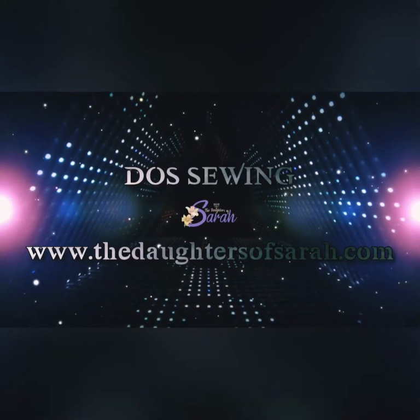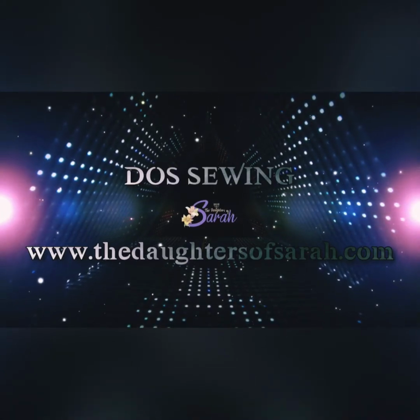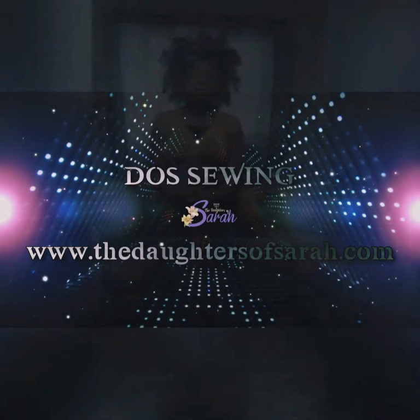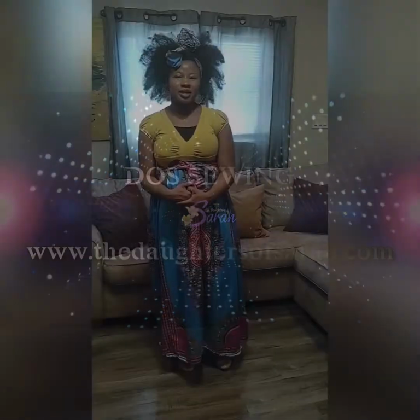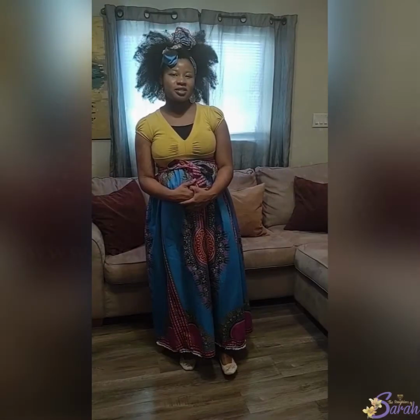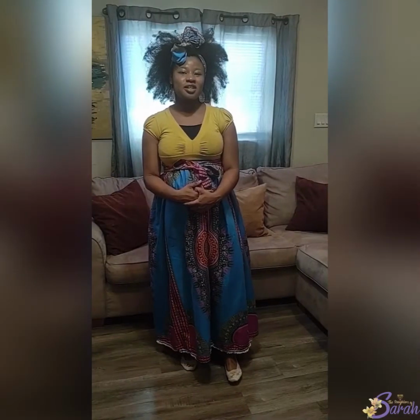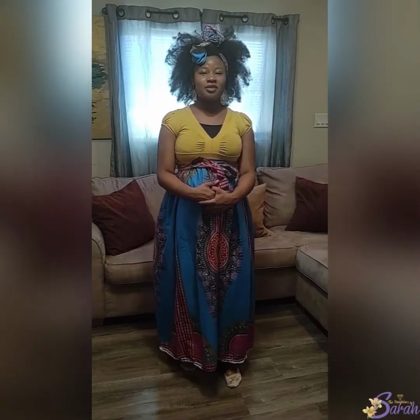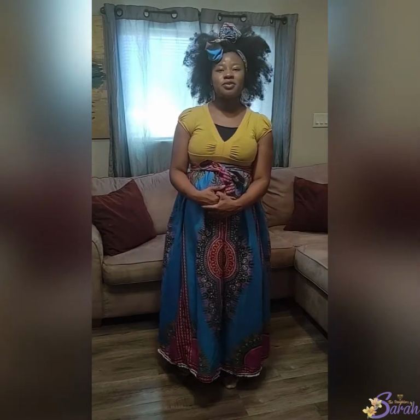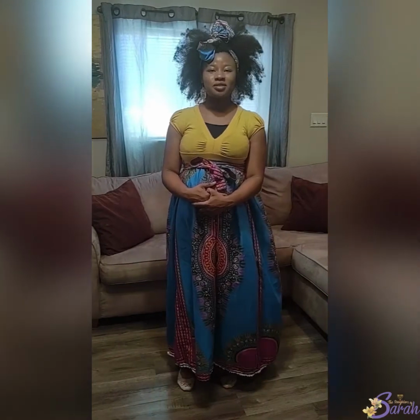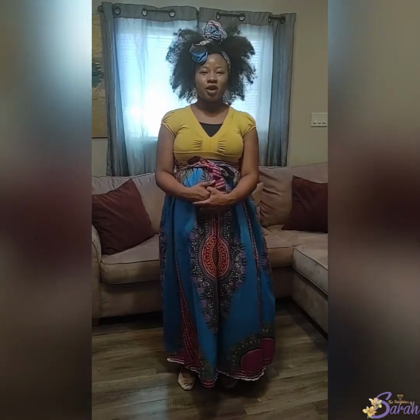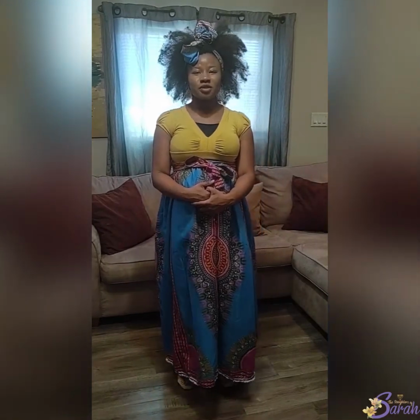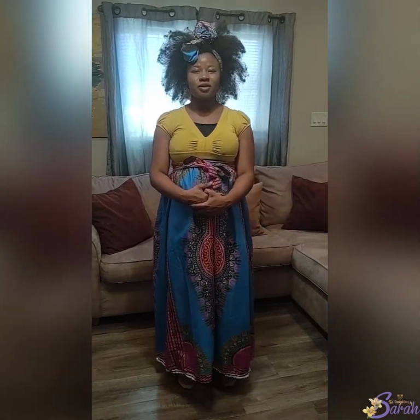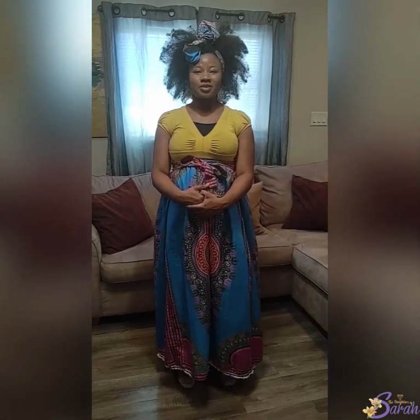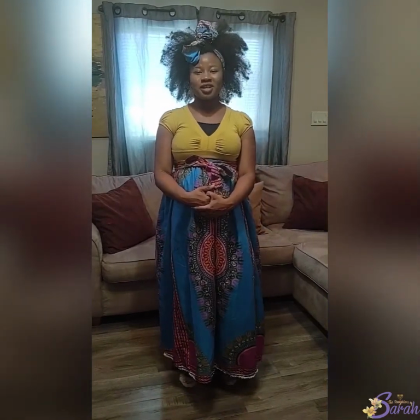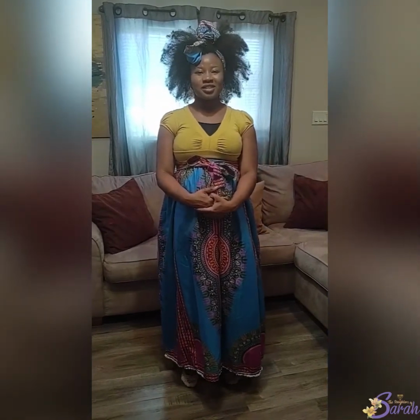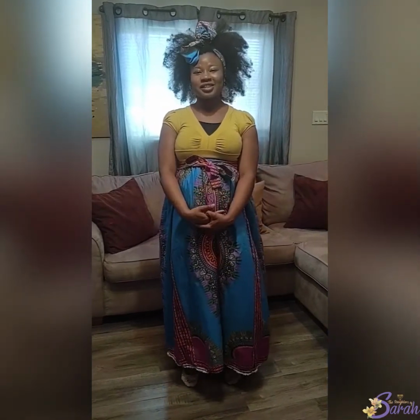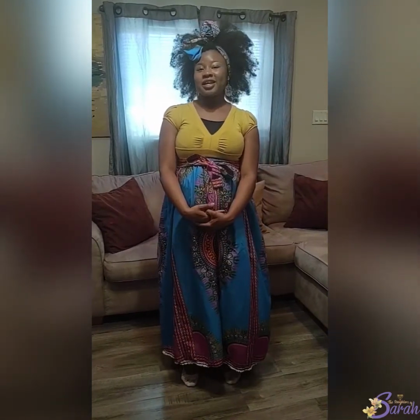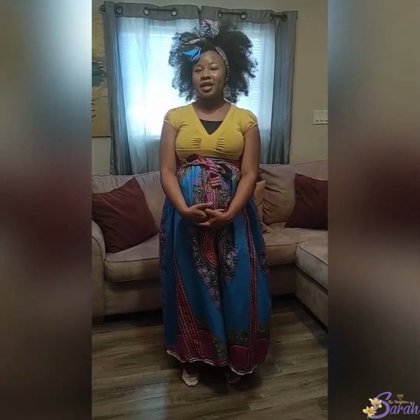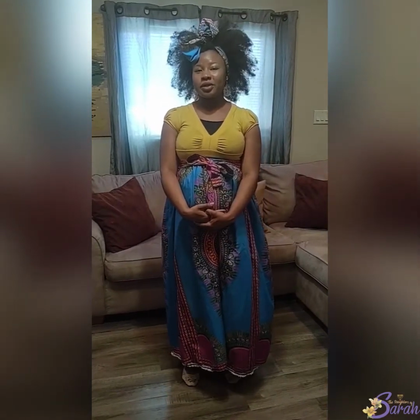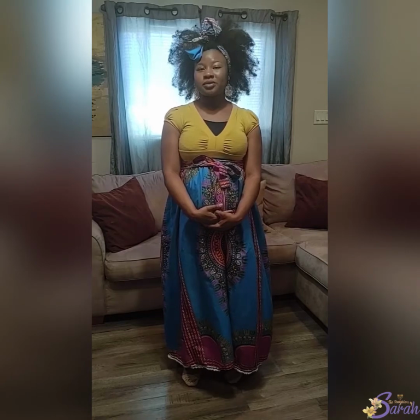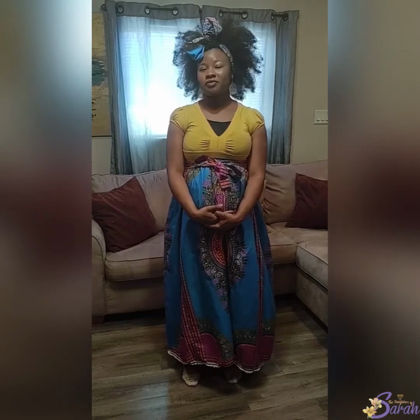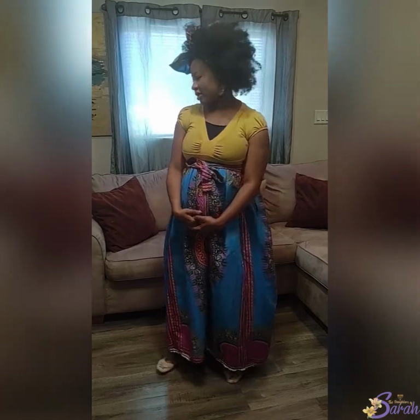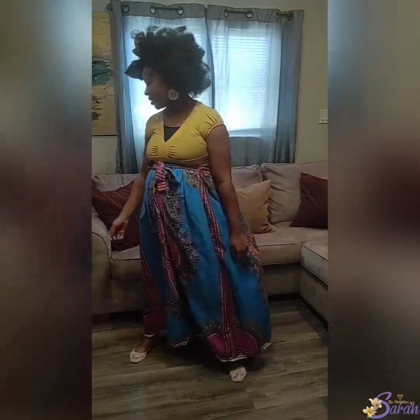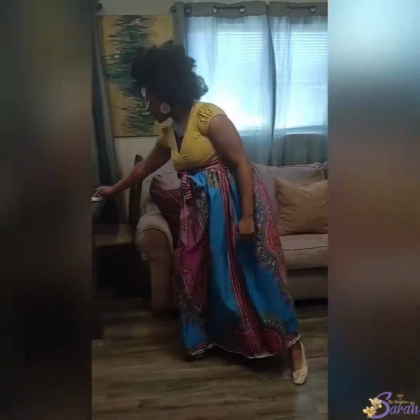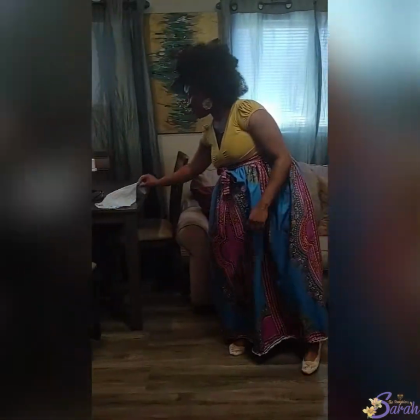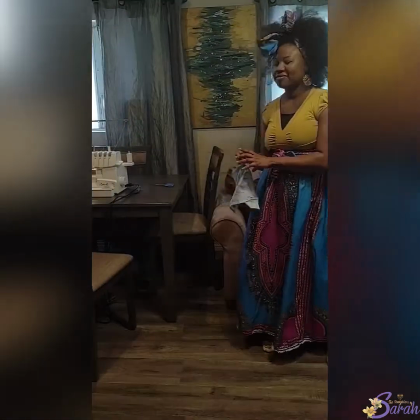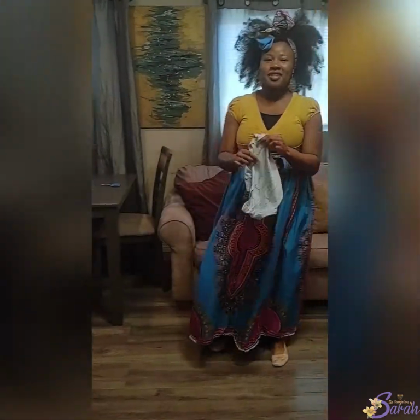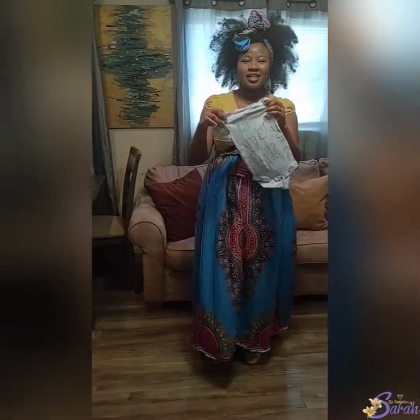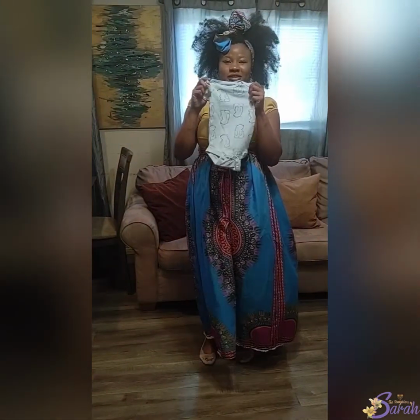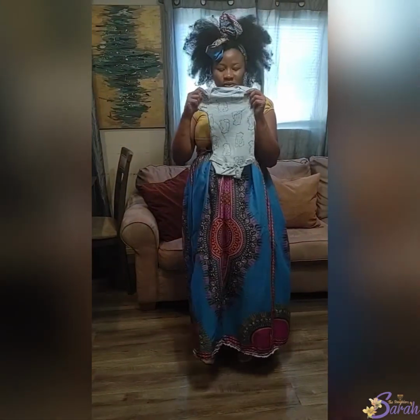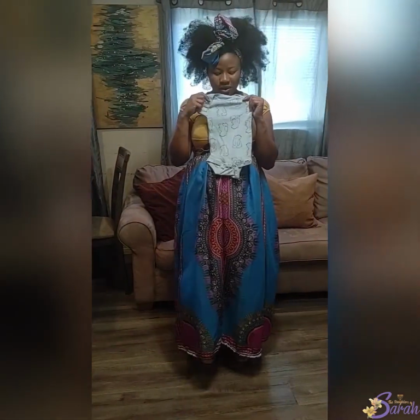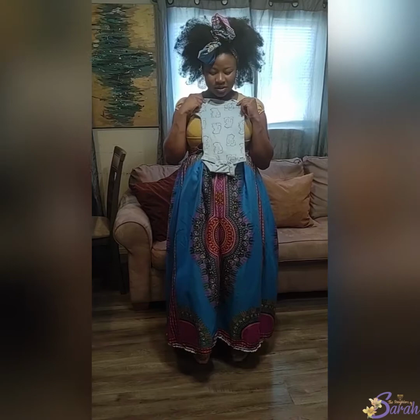I am Mr. Azaria from the house of Officer UL, IUIC Los Angeles, and I am going to convert a onesie into a regular shirt.